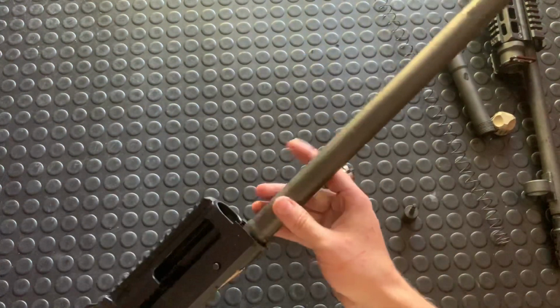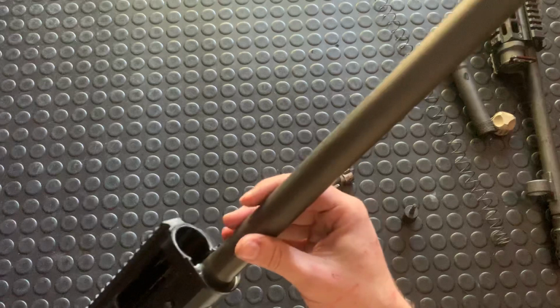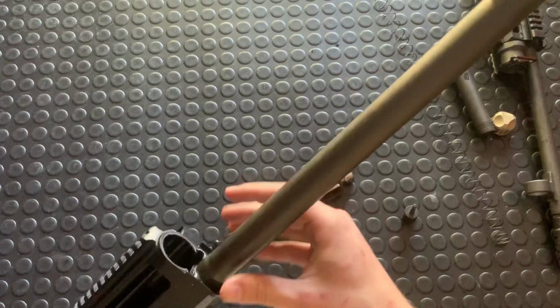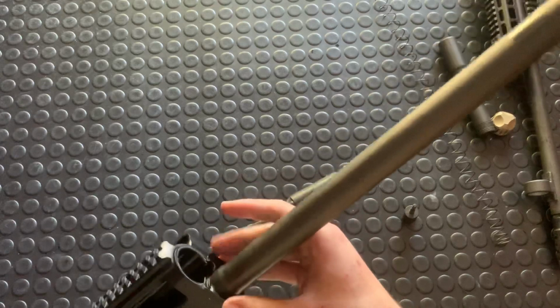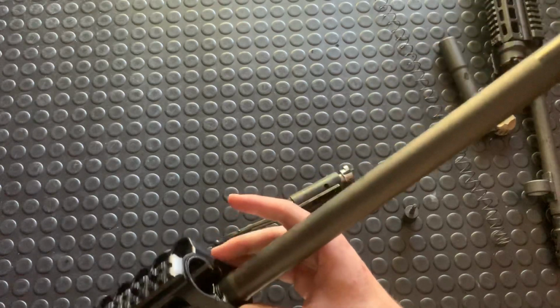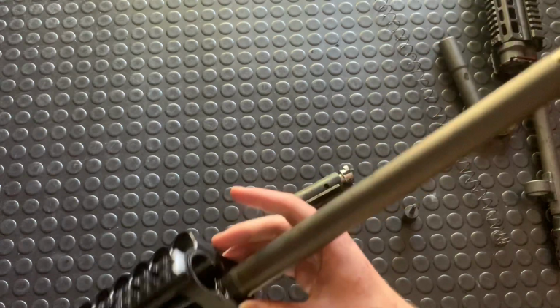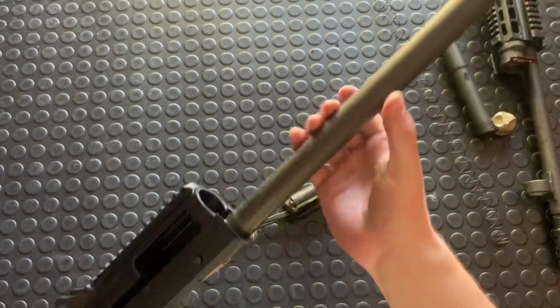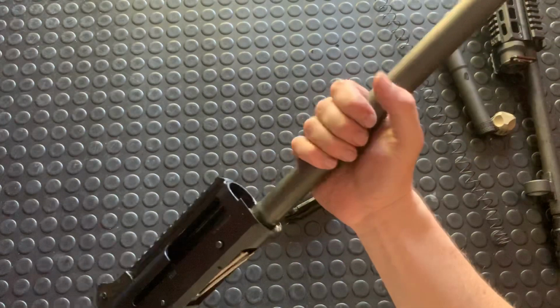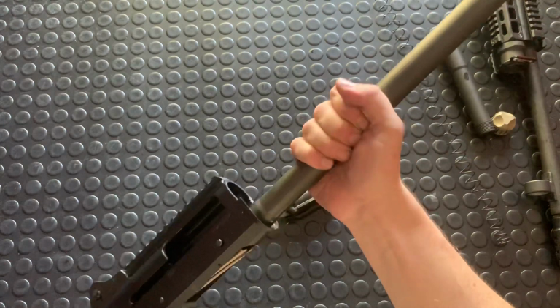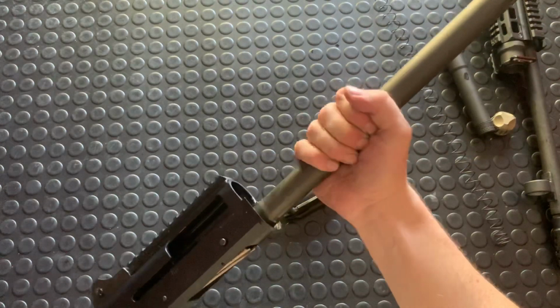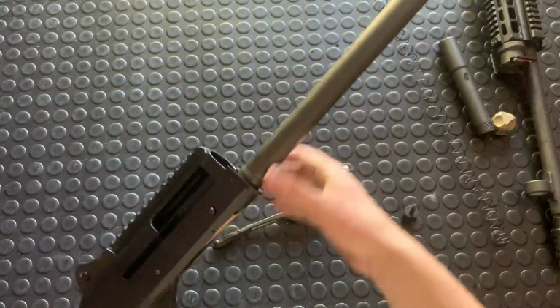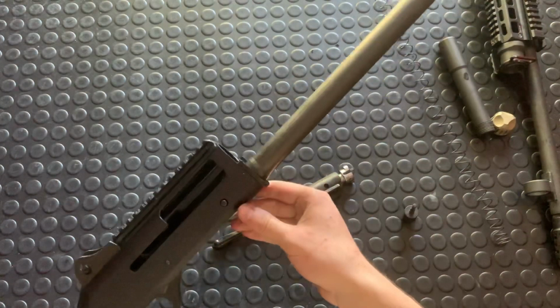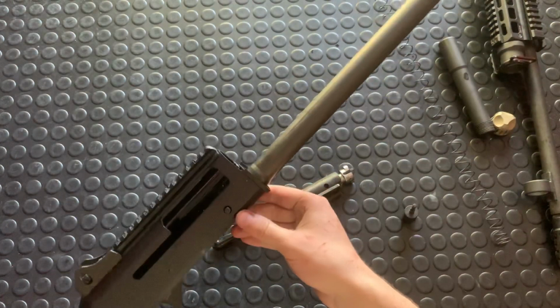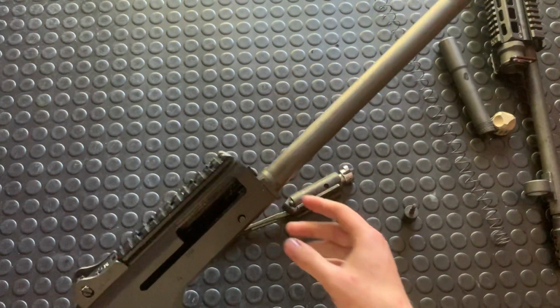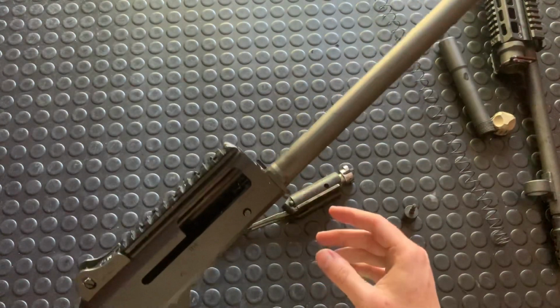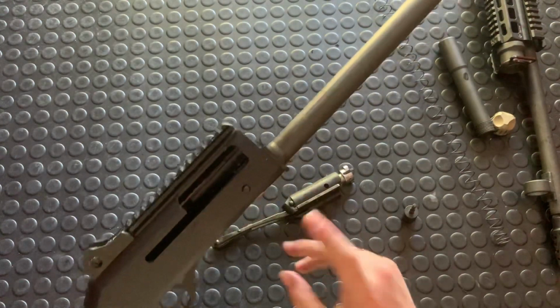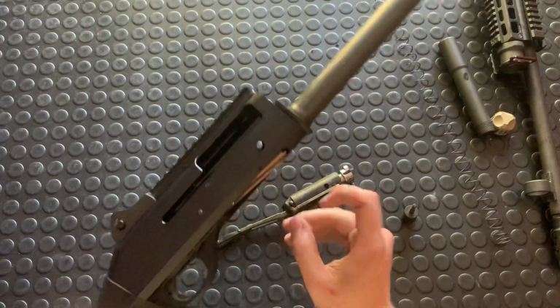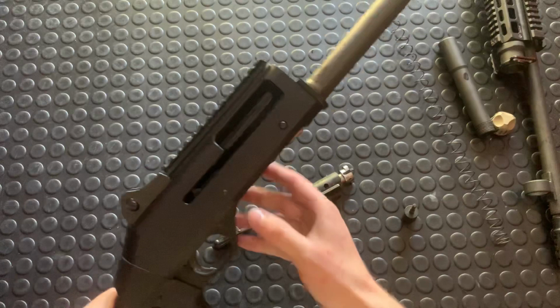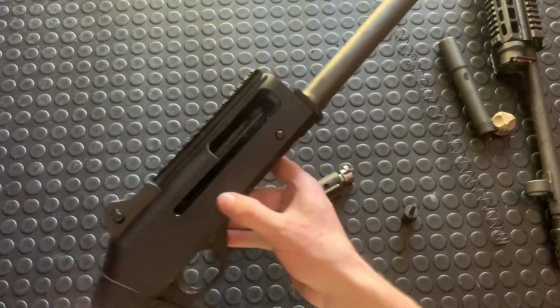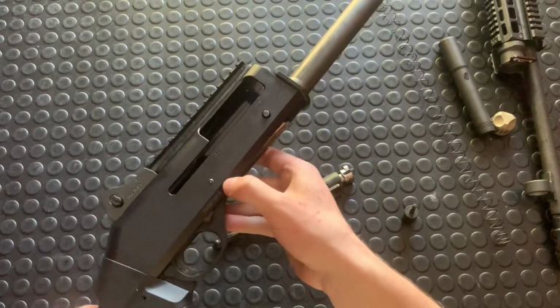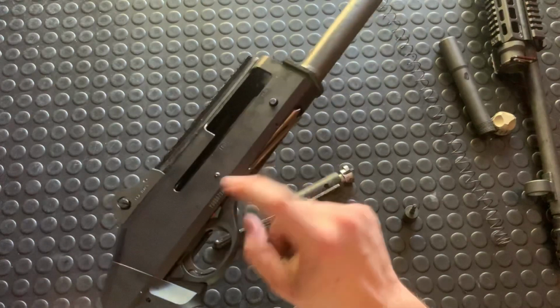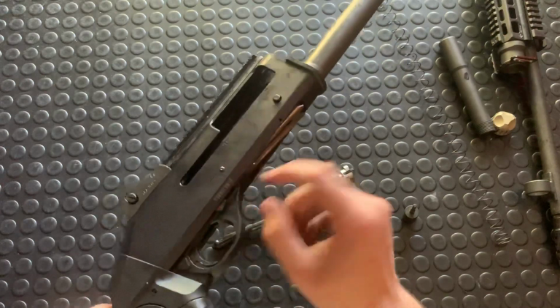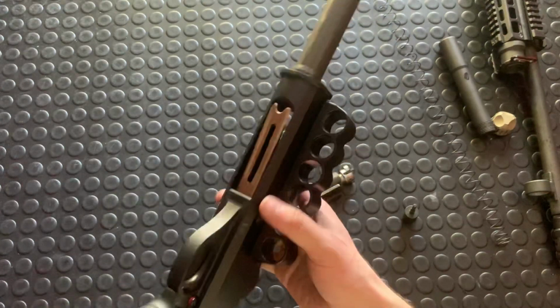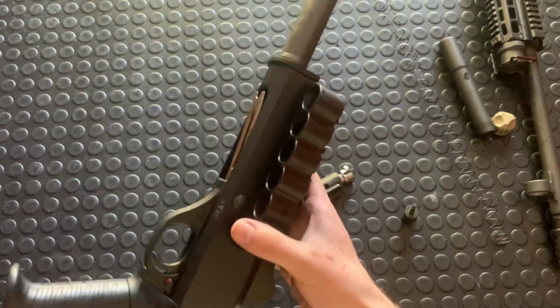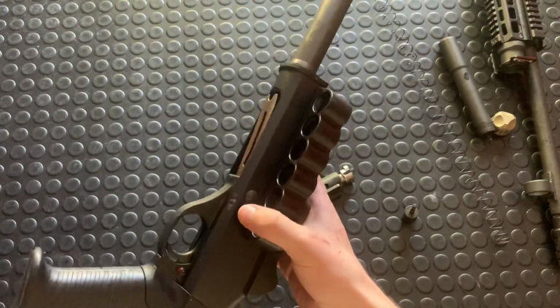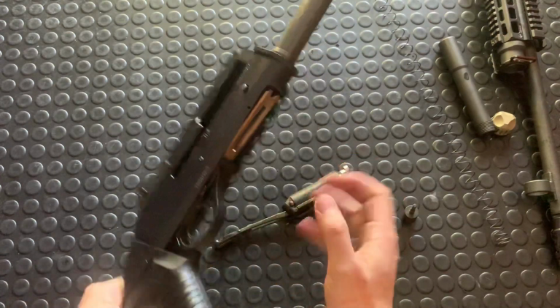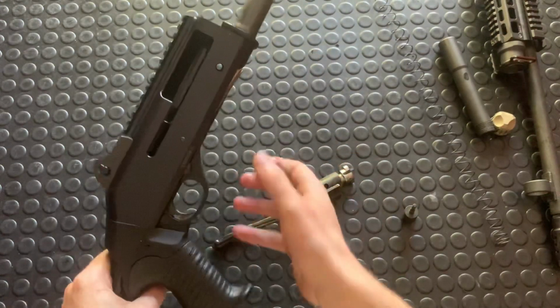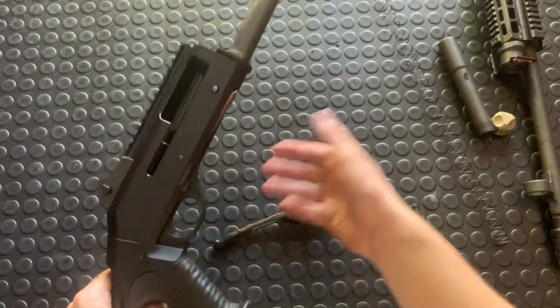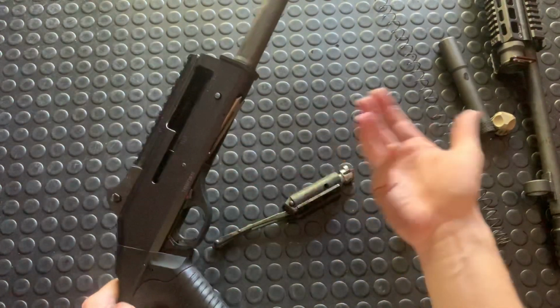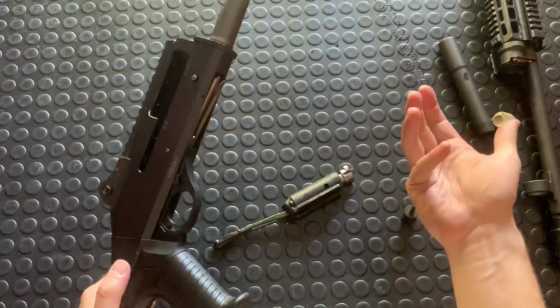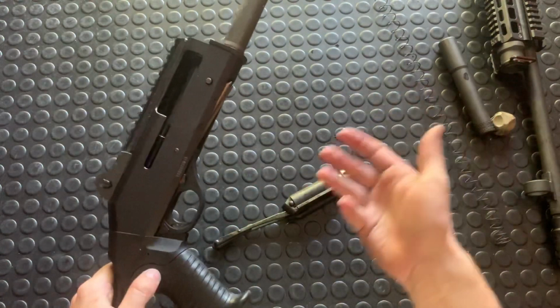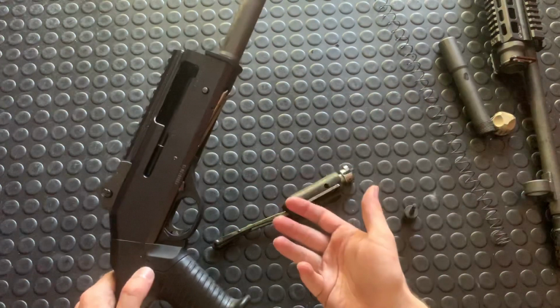And then your whole bolt and everything comes out the front. You could swap out your mag tube permanently — you'd have to unthread this, it's in there pretty tight.